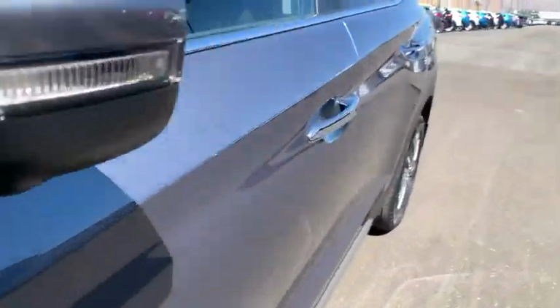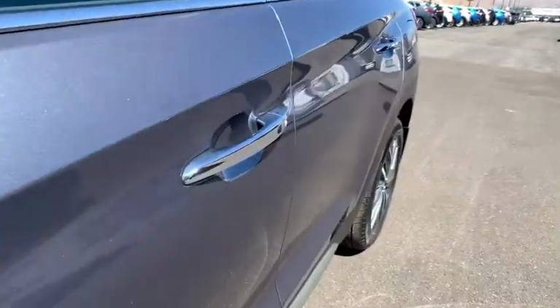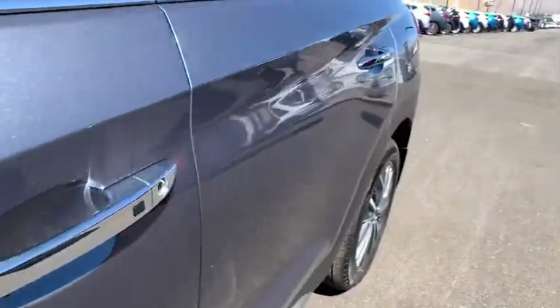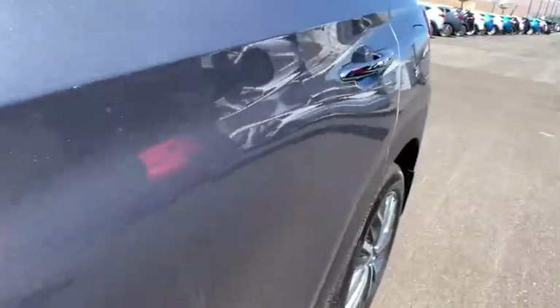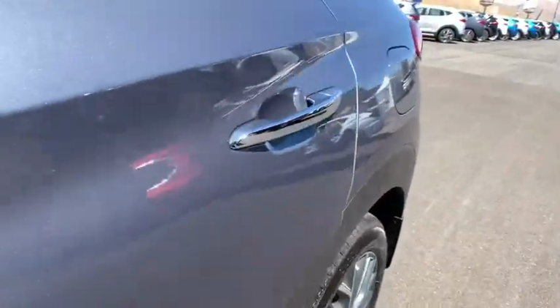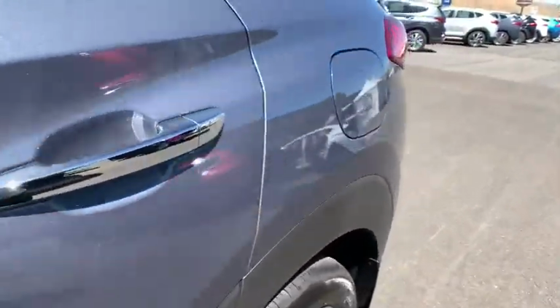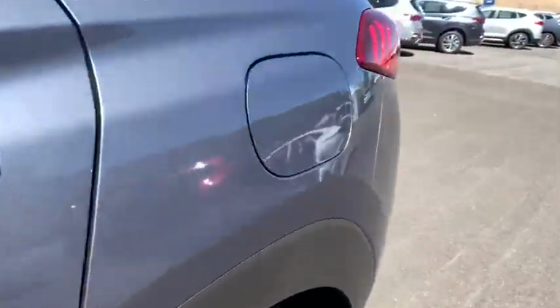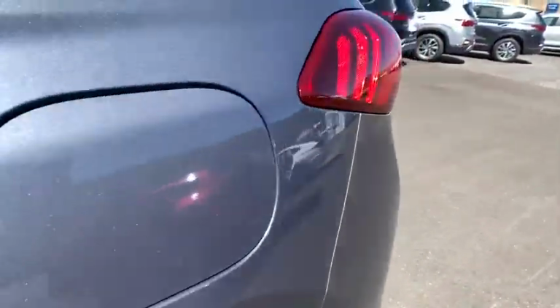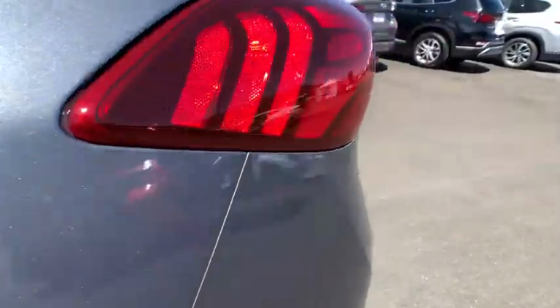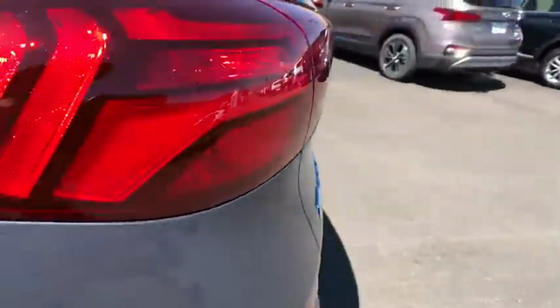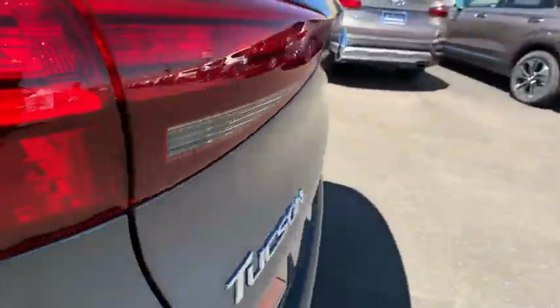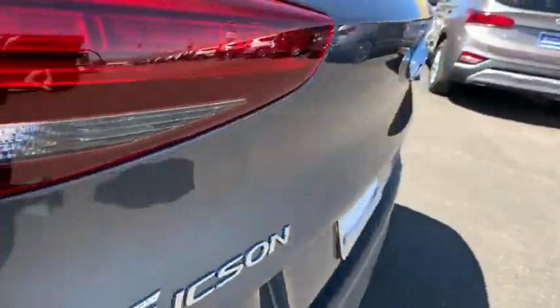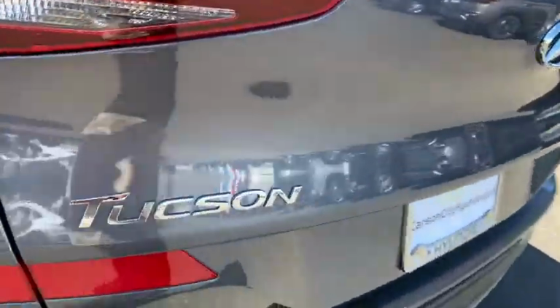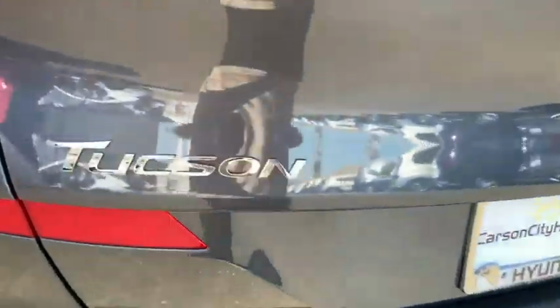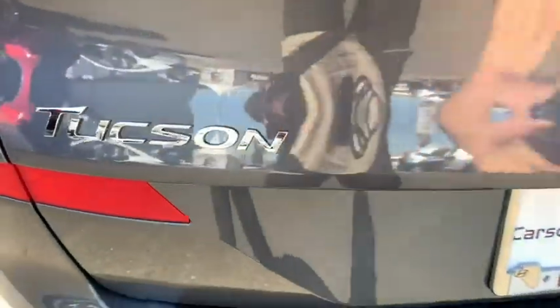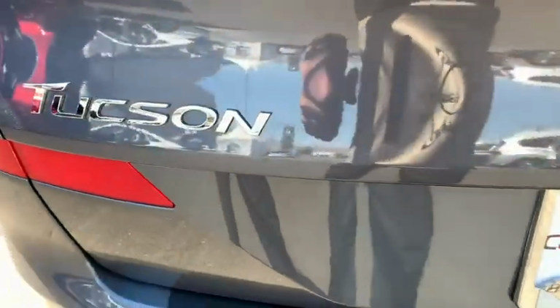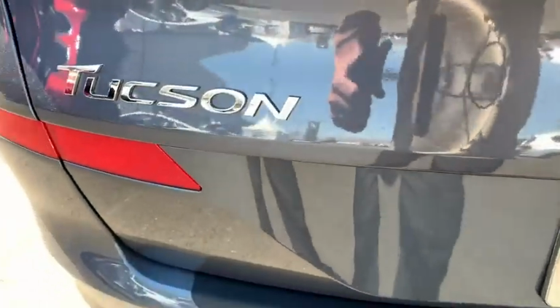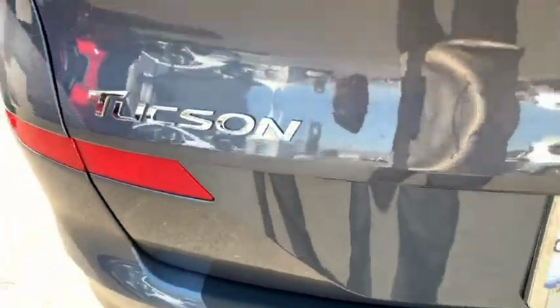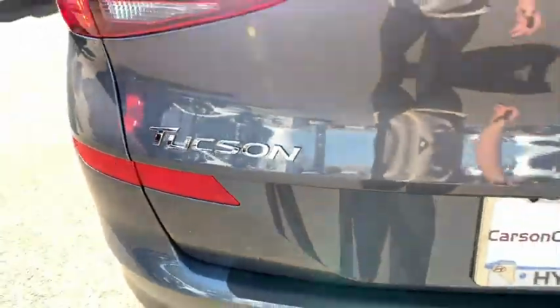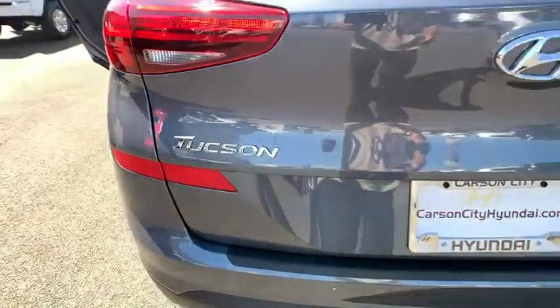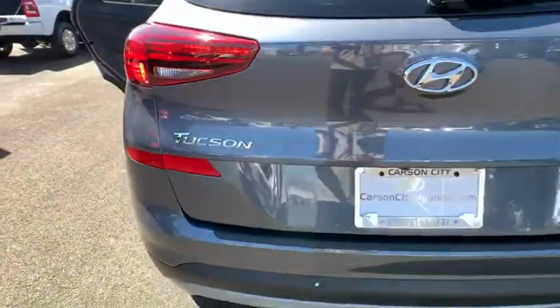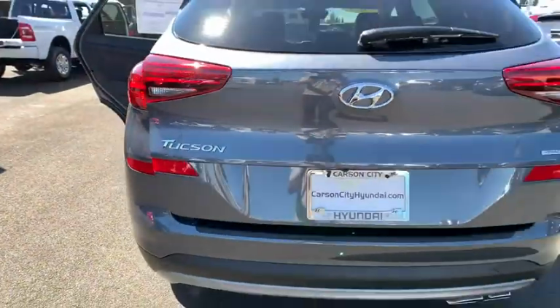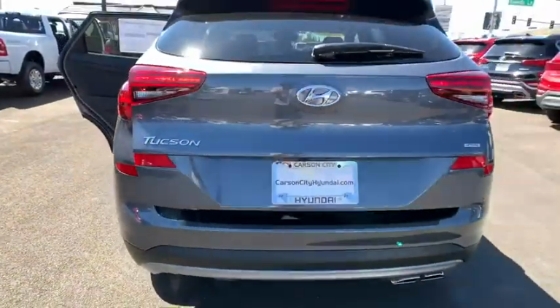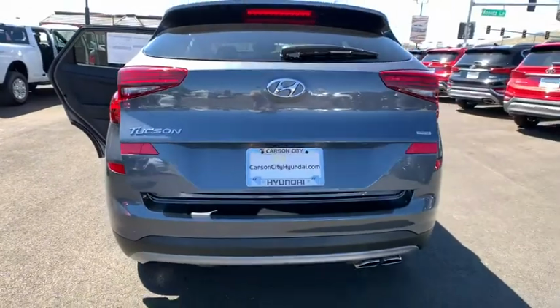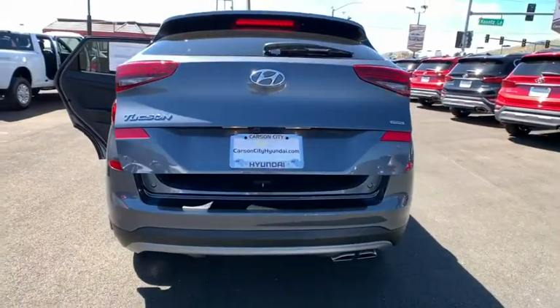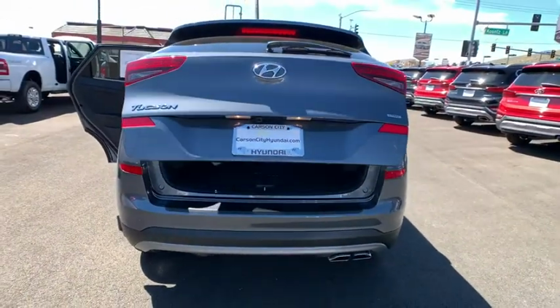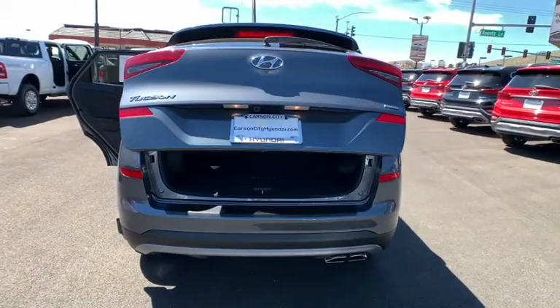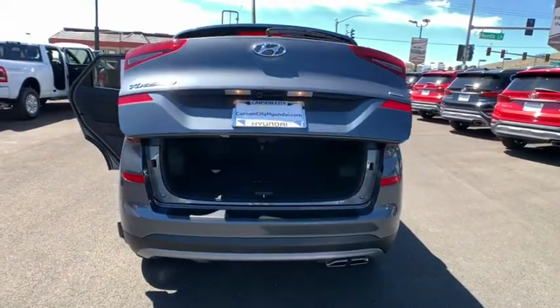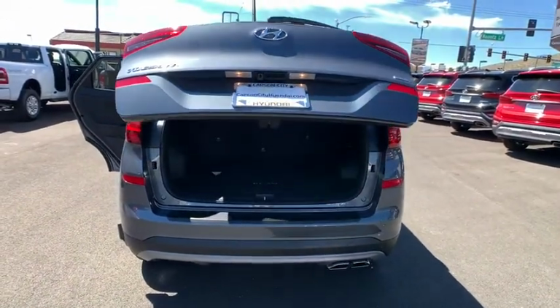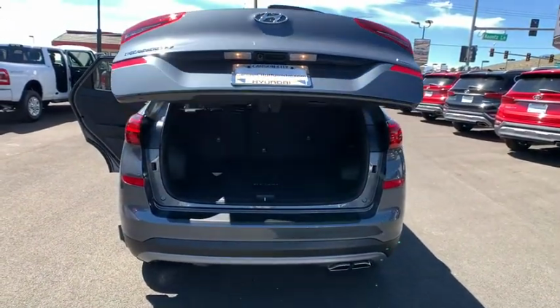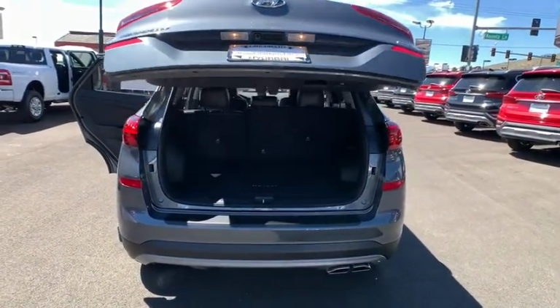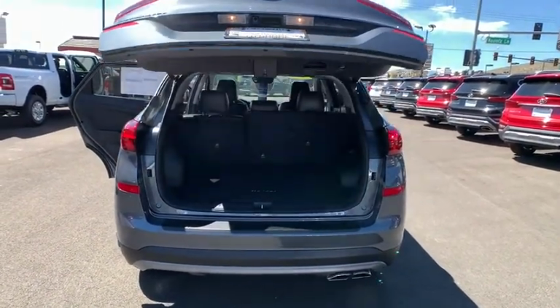Fog lights, rear window defroster, trip computer, security system, power windows, tachometer, cargo net, panic alarm, and overhead console. Come take a test drive today.